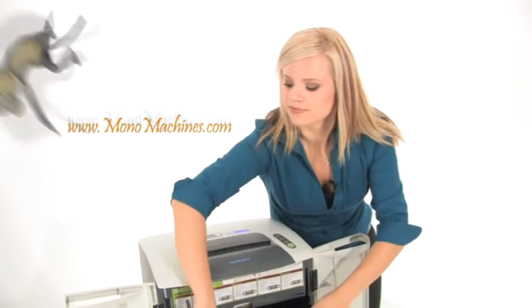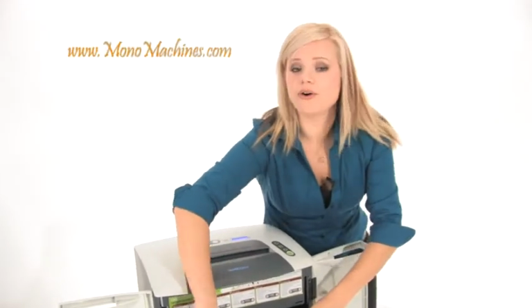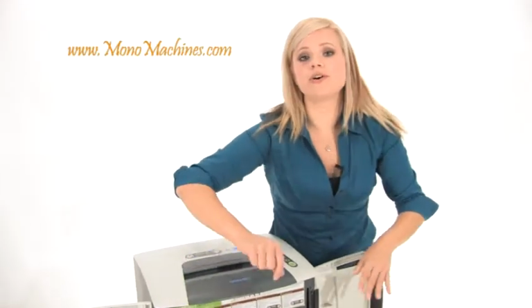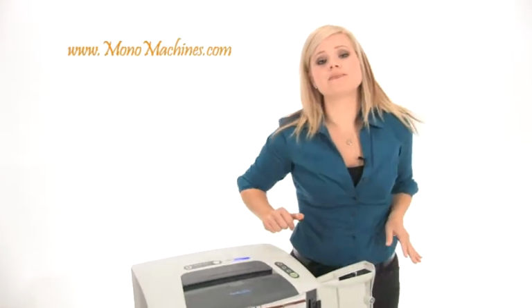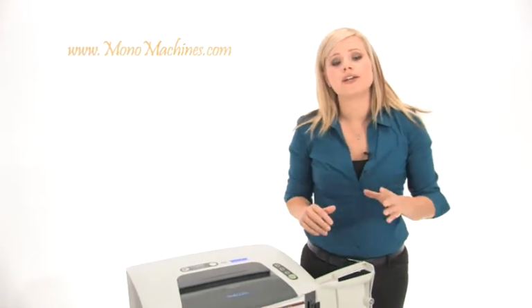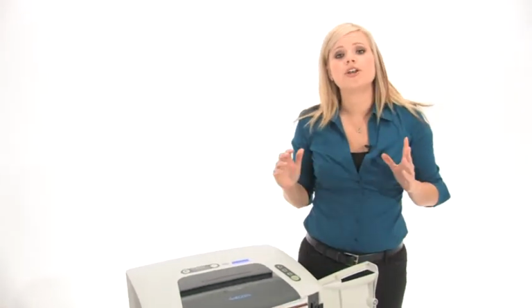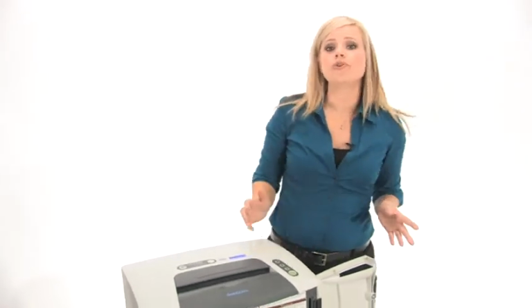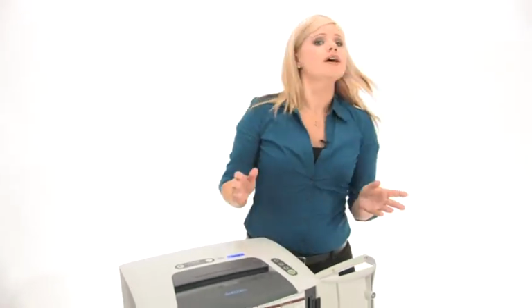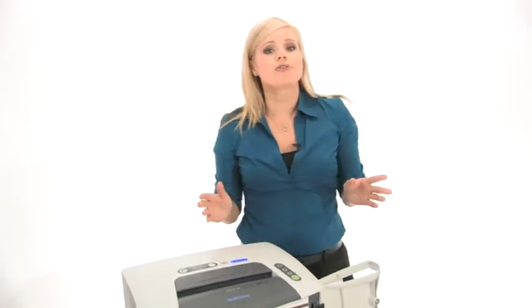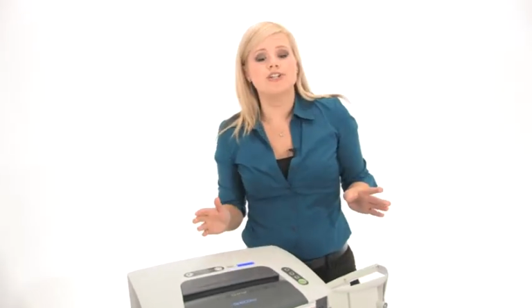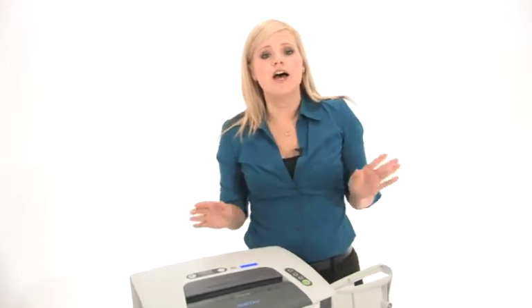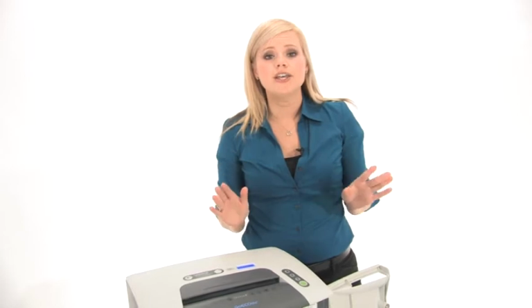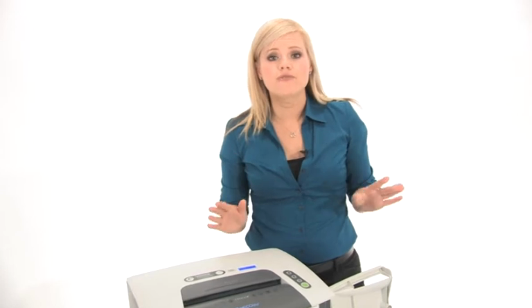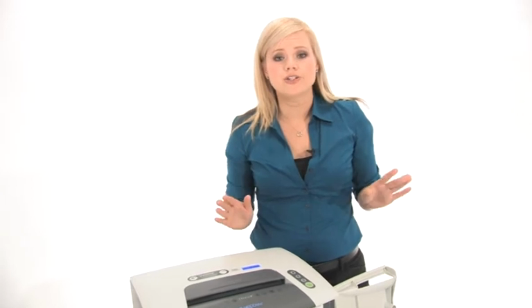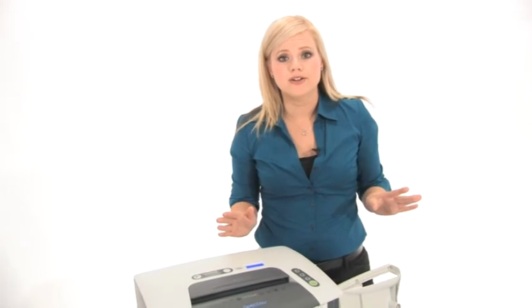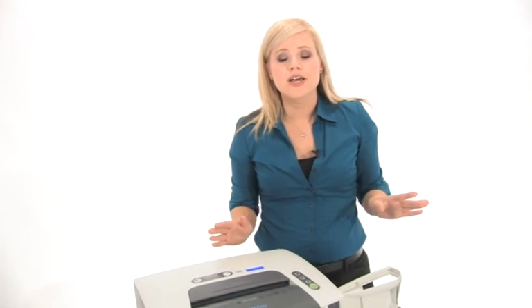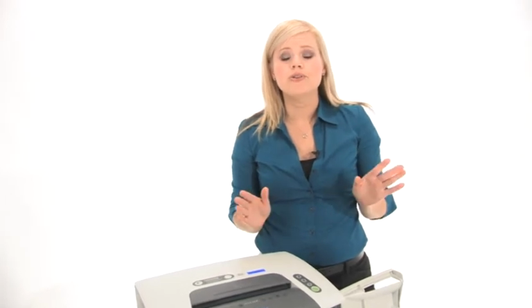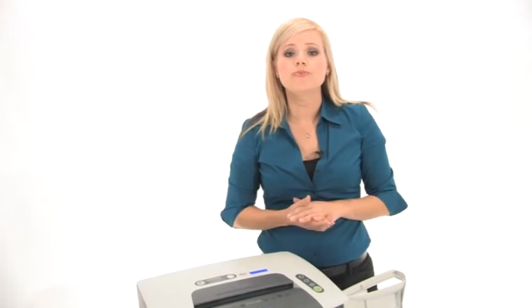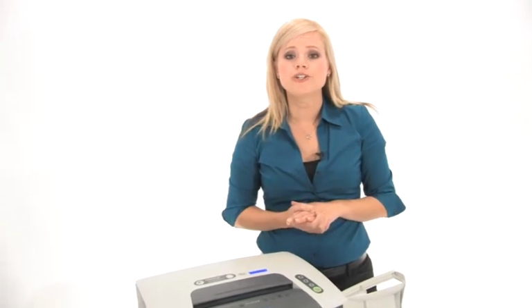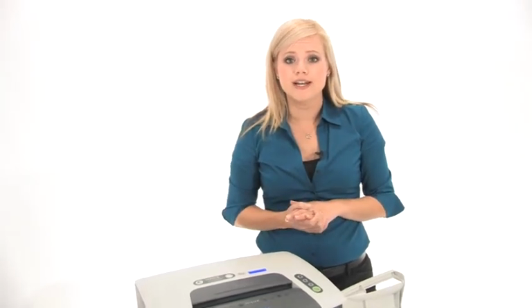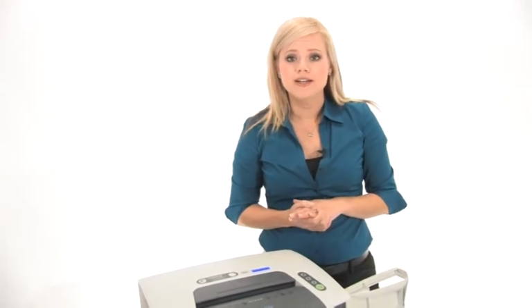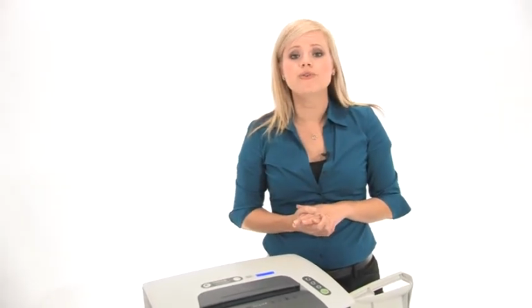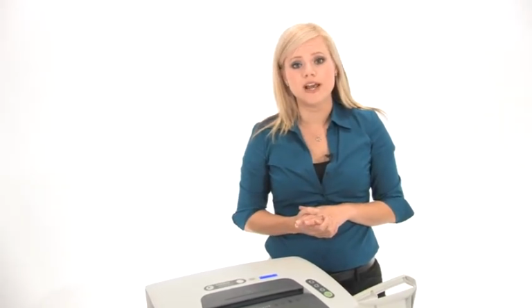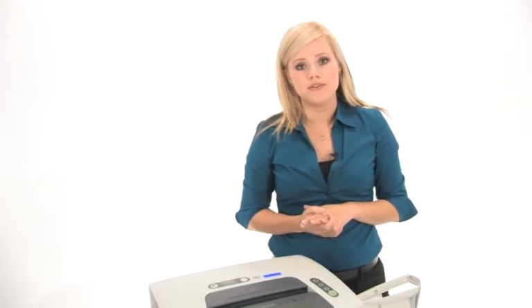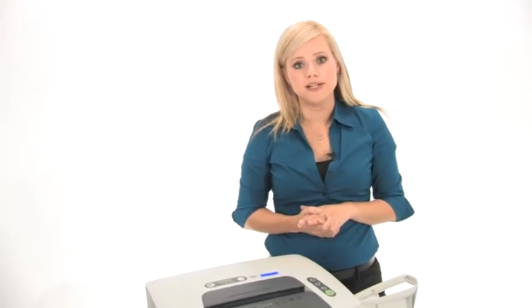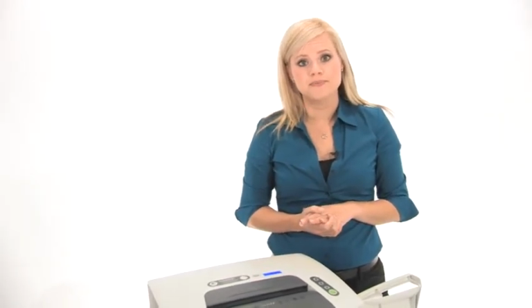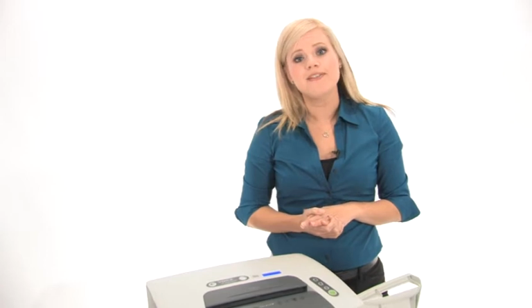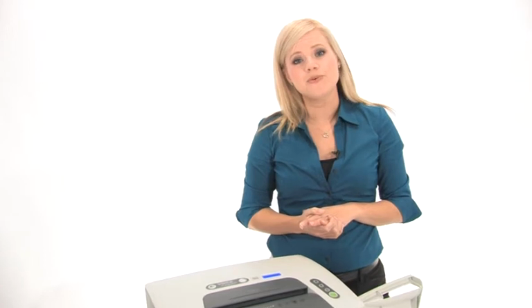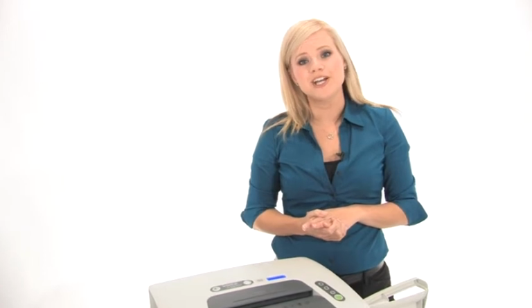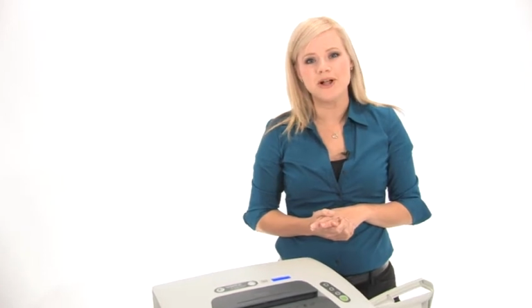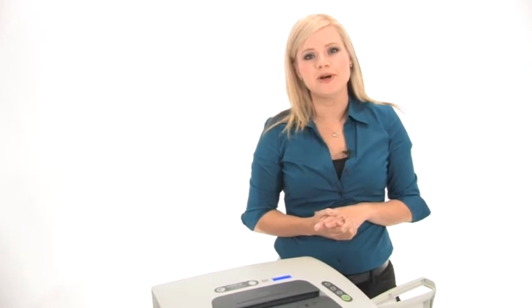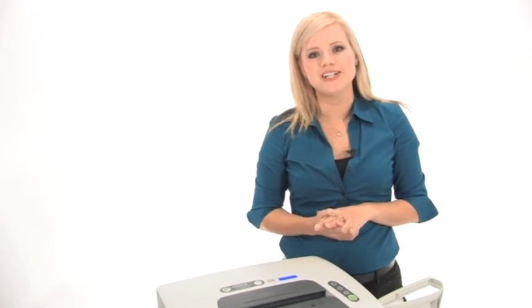GoEcoLife is pioneering a new generation of eco-friendly shredders. Not only can you protect your identity, you can protect the environment. Thanks for watching, I'm Holly with Mono Machines.